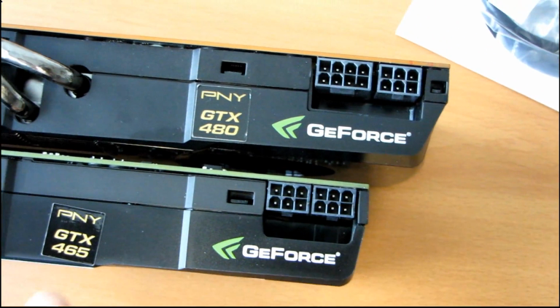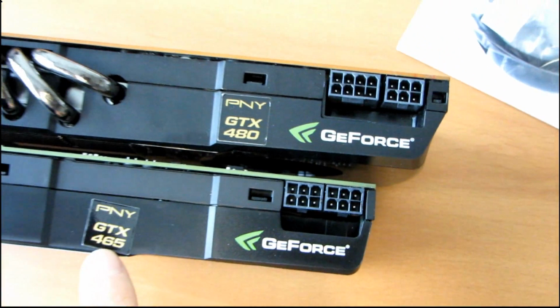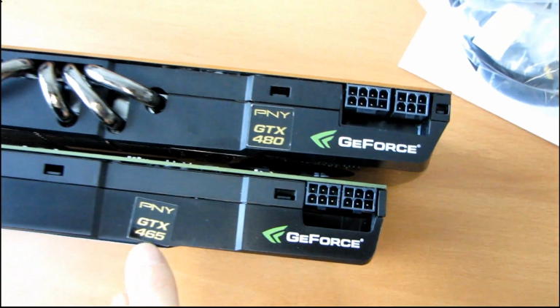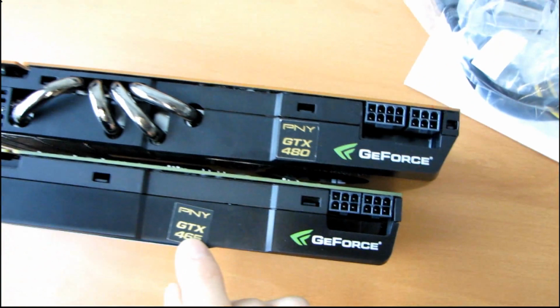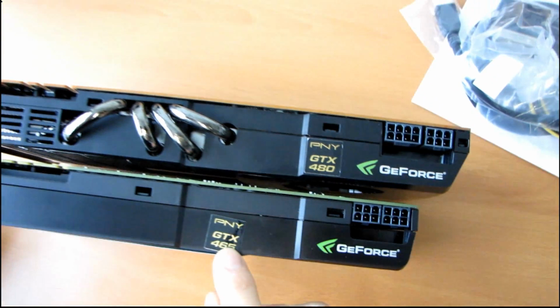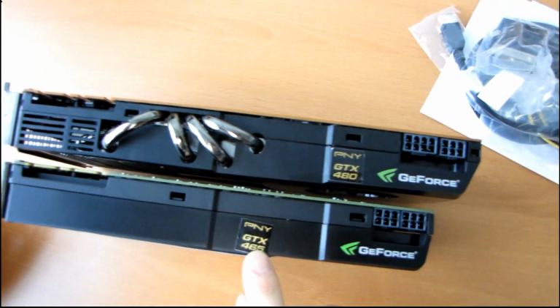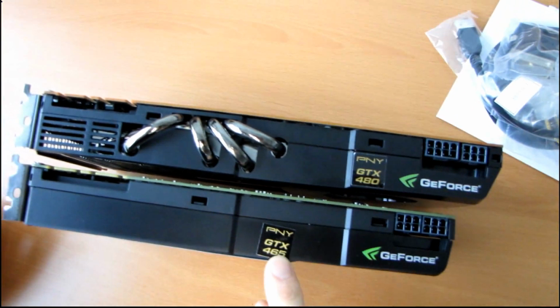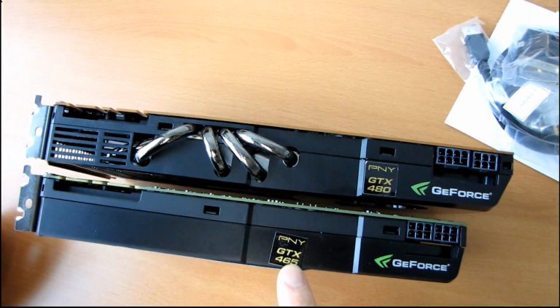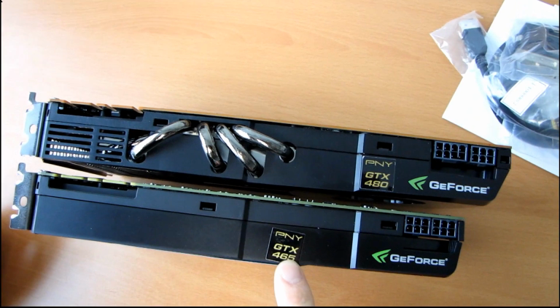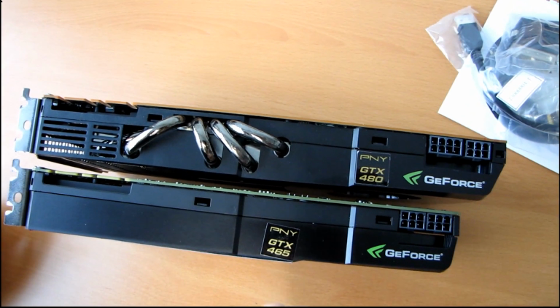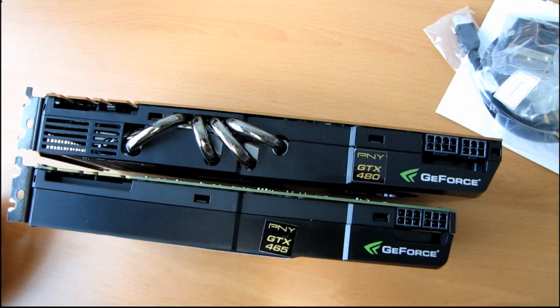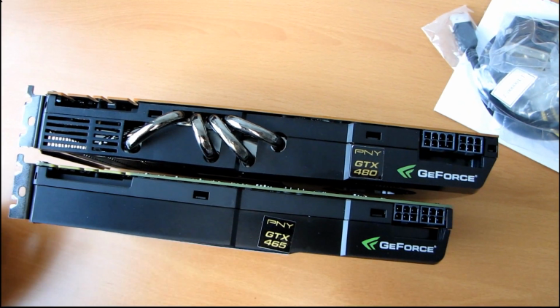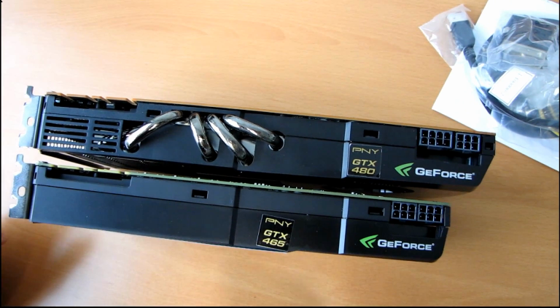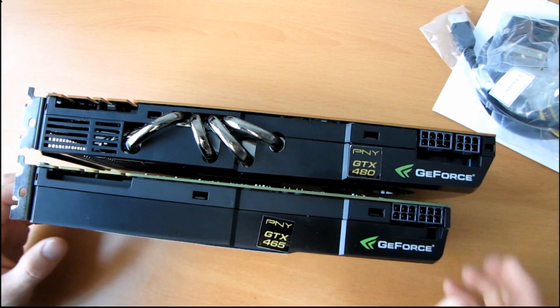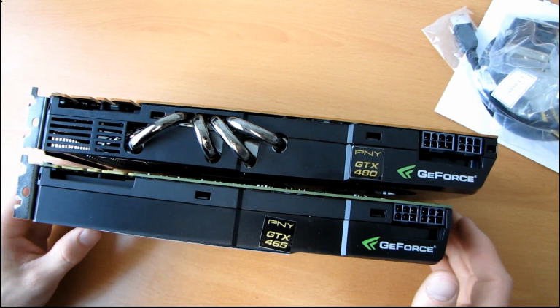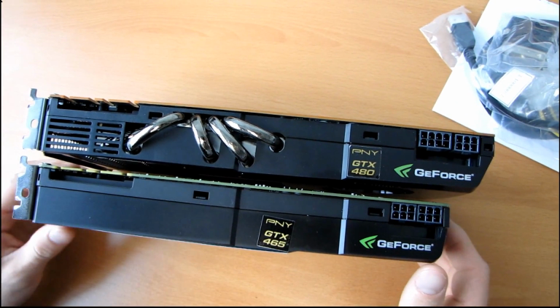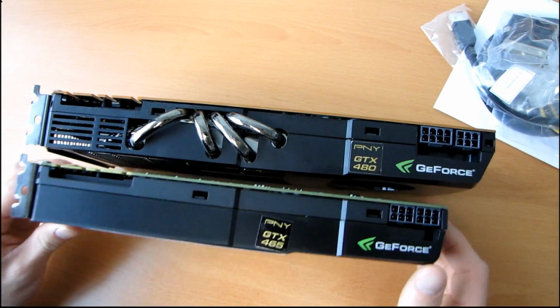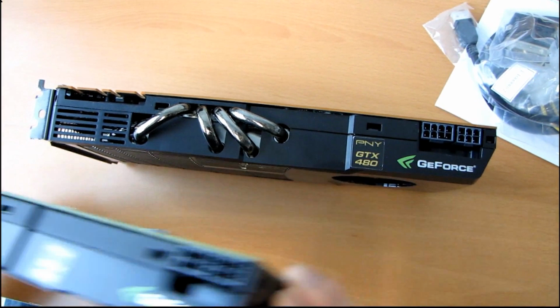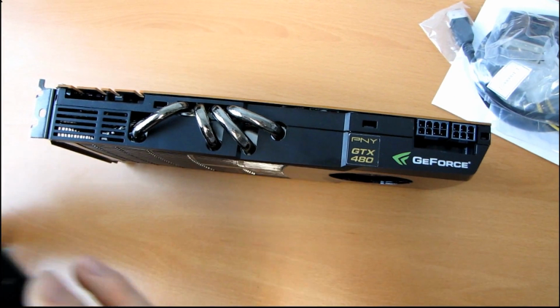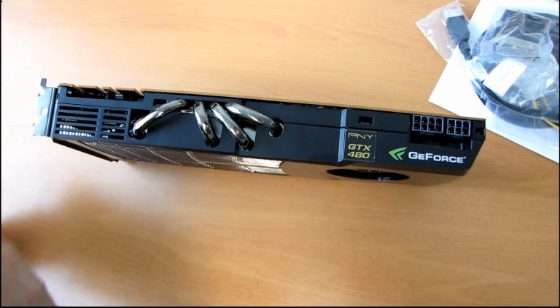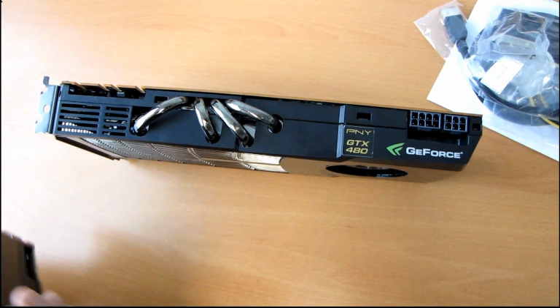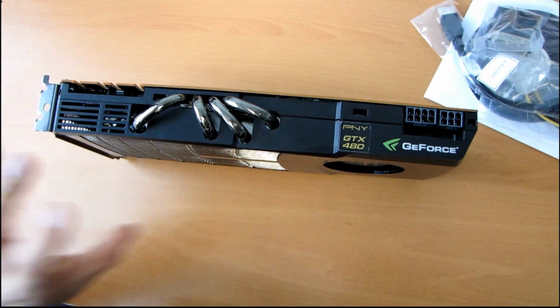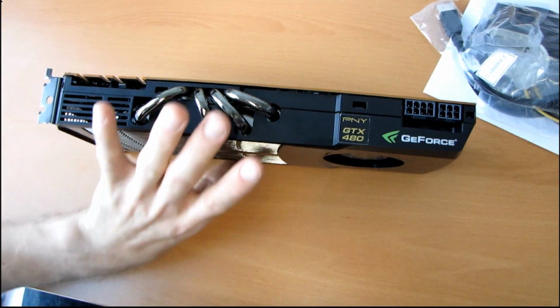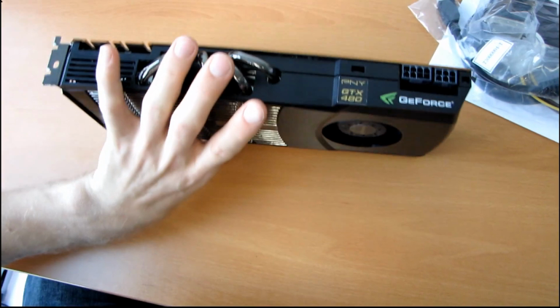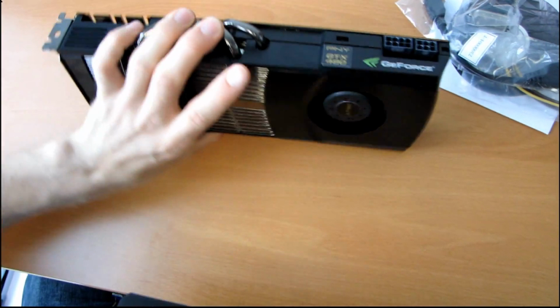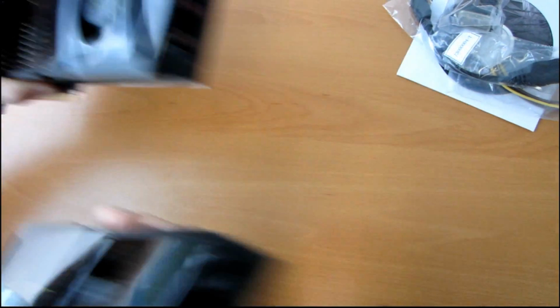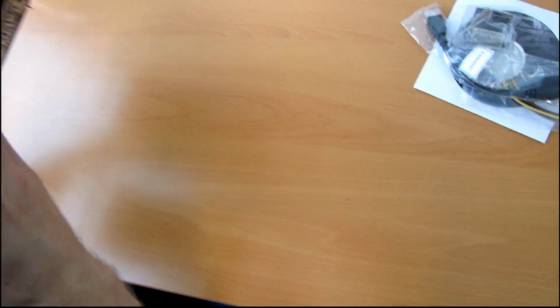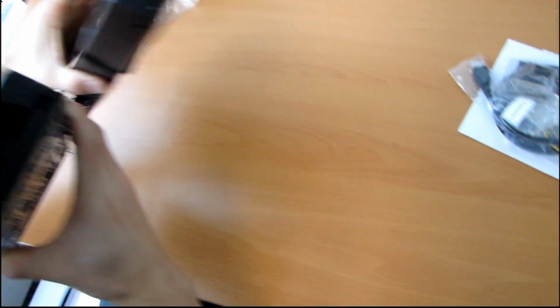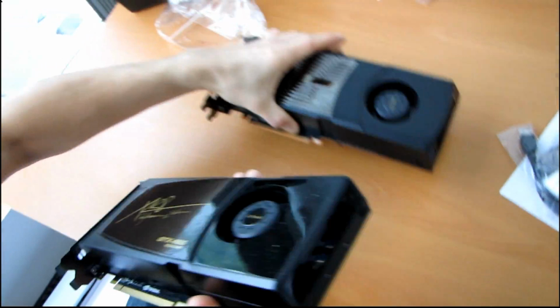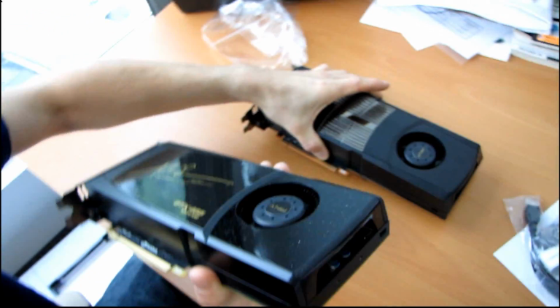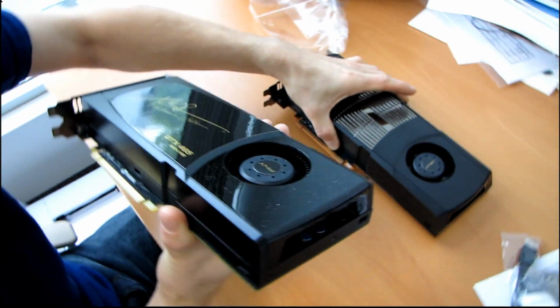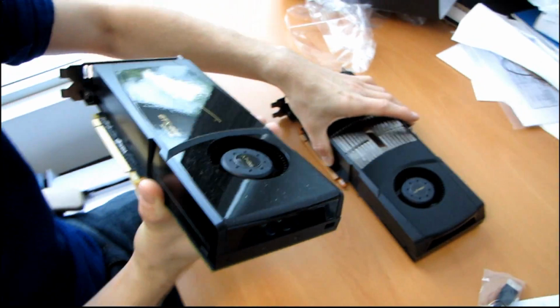The sticker is also rather shoddily applied on this one, but I'm sure that's just this sample and not representative of all of them. The back of them both look the same.